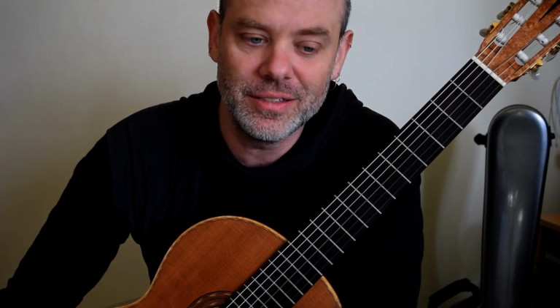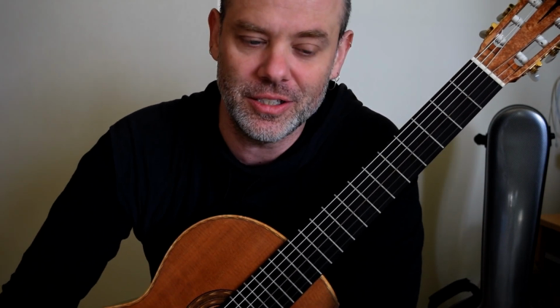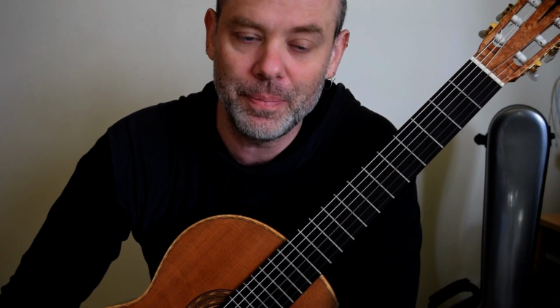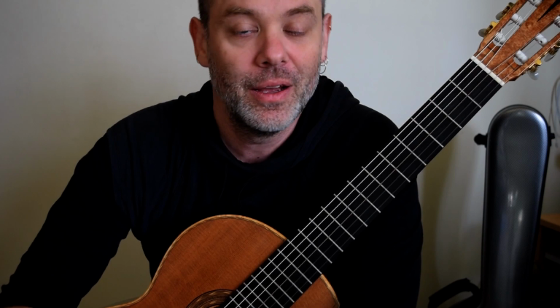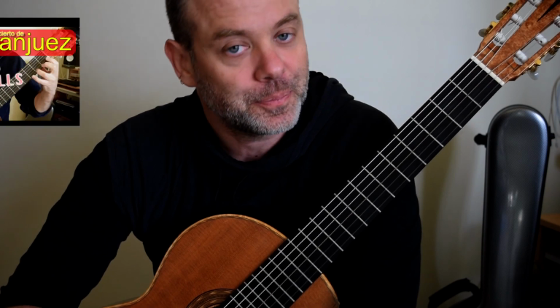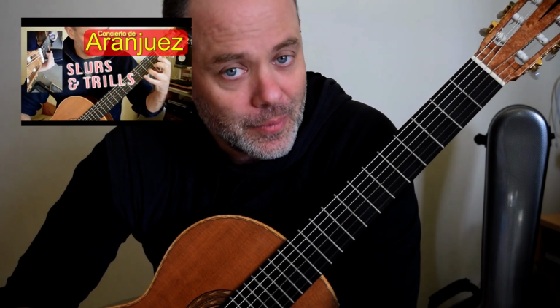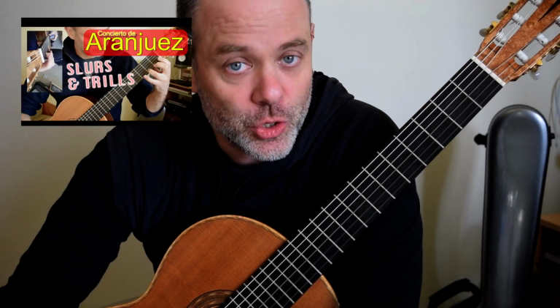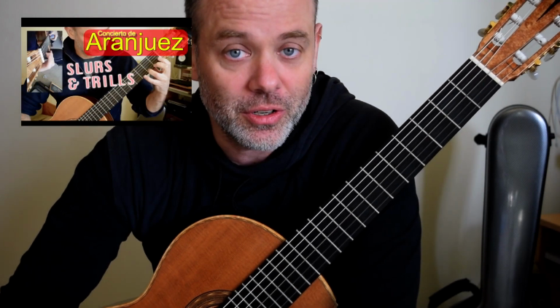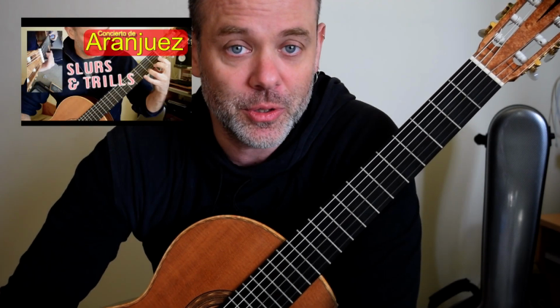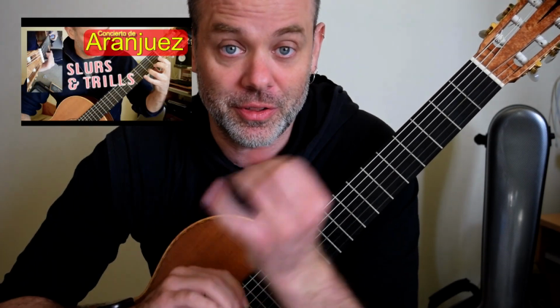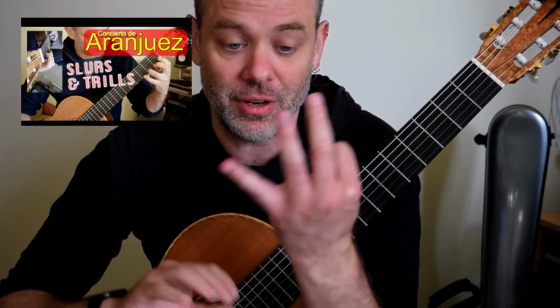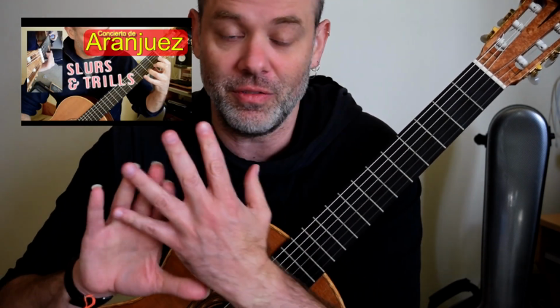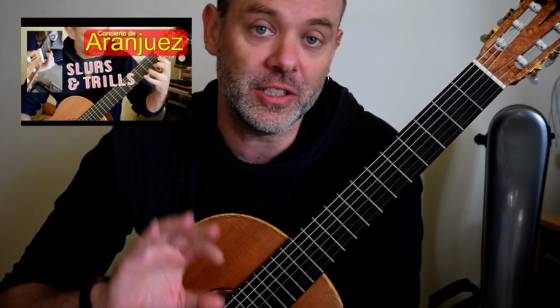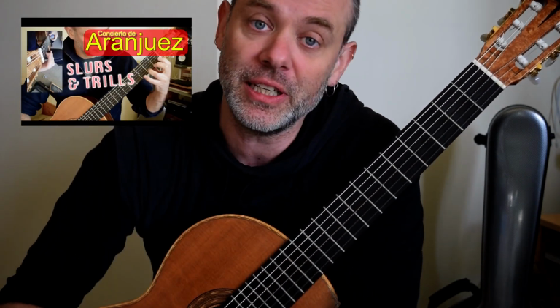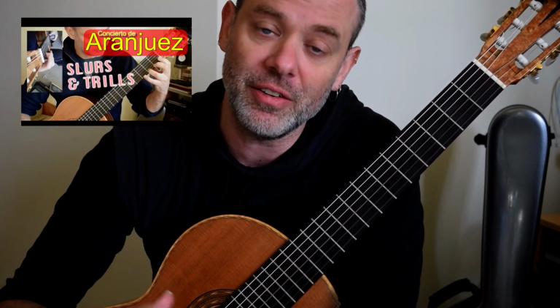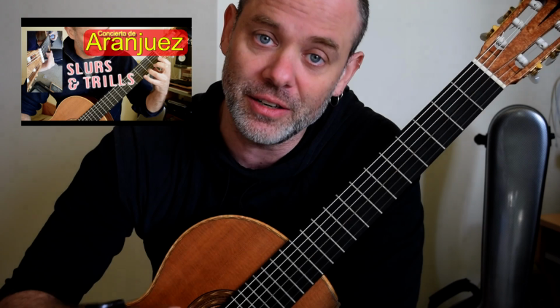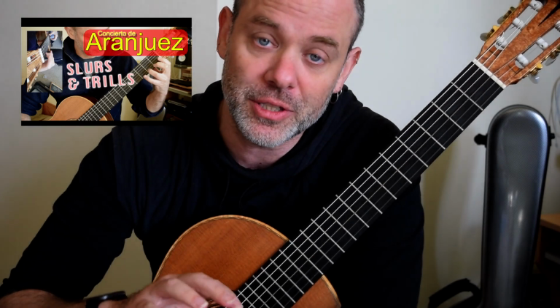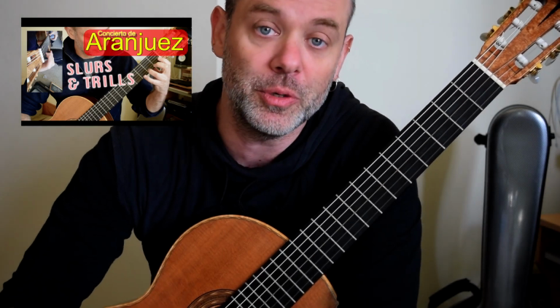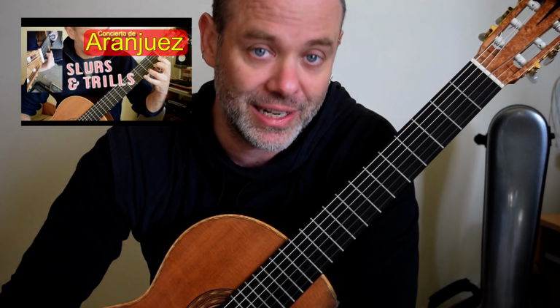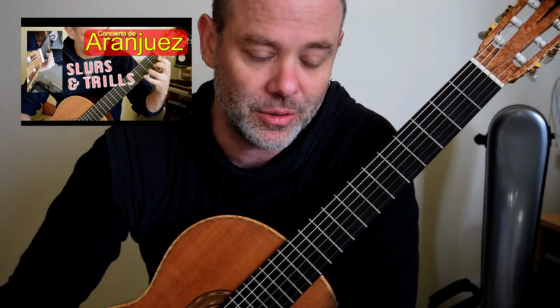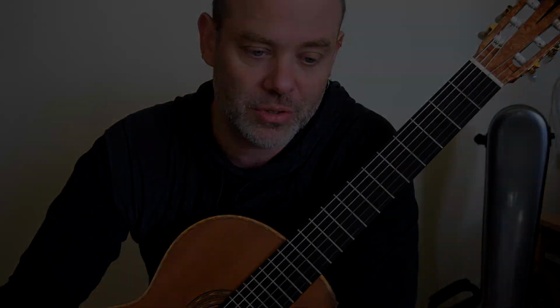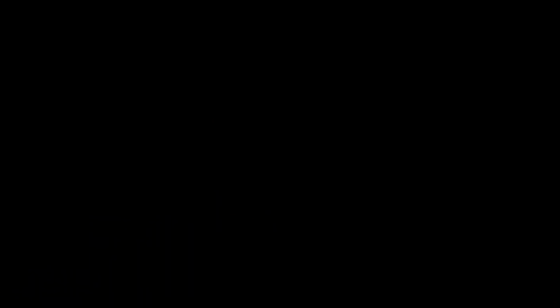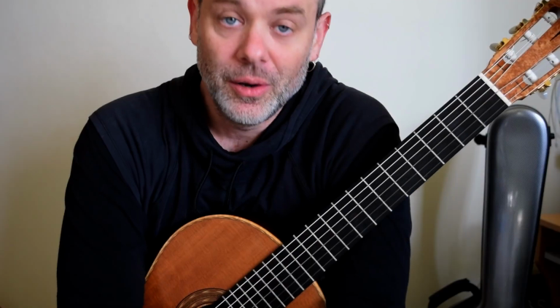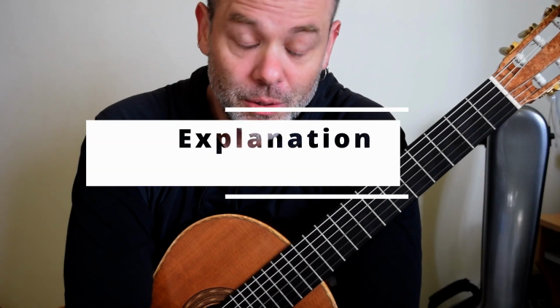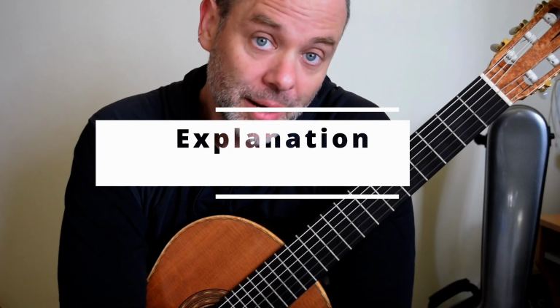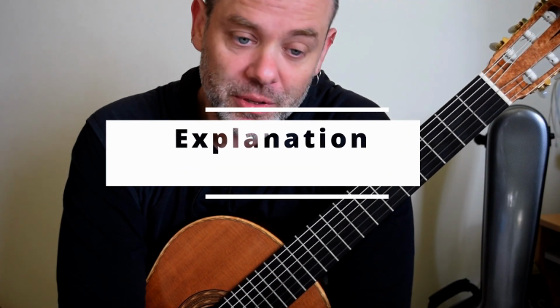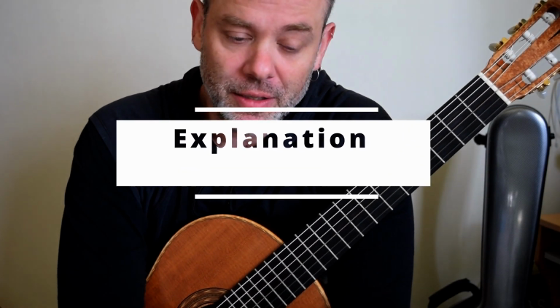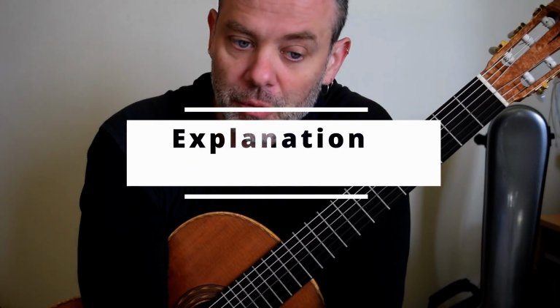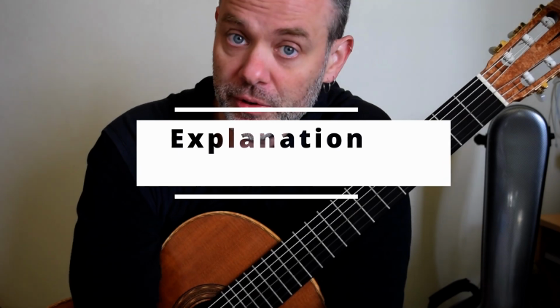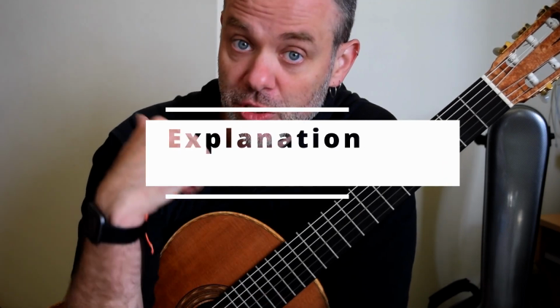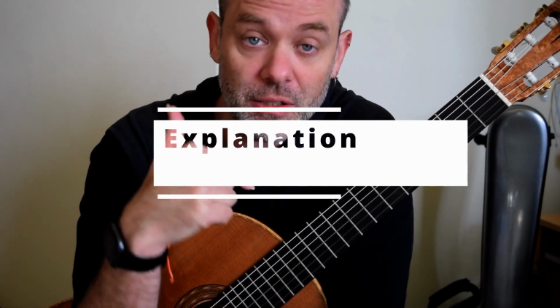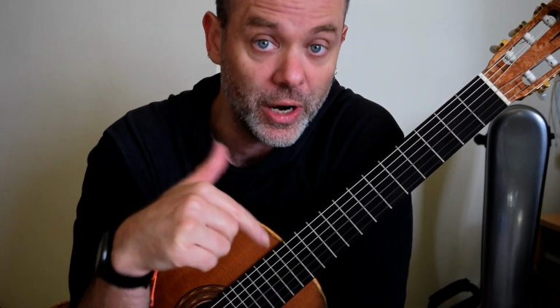If your trills are not up to it — in your third and fourth fingers in particular — I've already done a video to help you practice those. Now a quick chat about rhythms: I'm not going to go over it all, but you need to know where your main beats are.